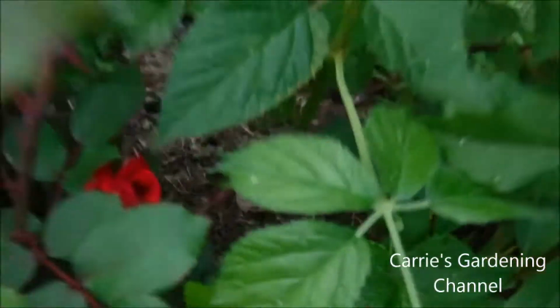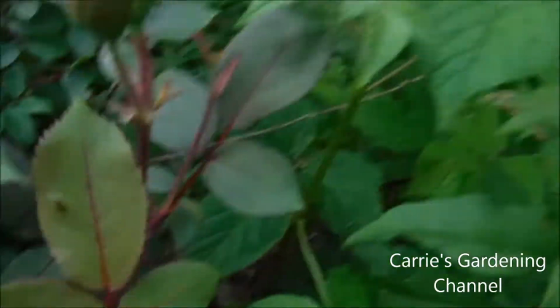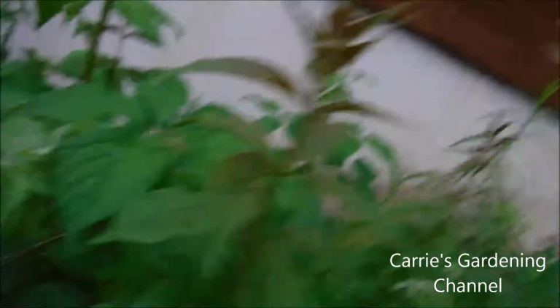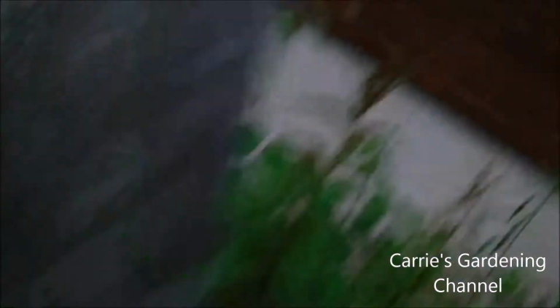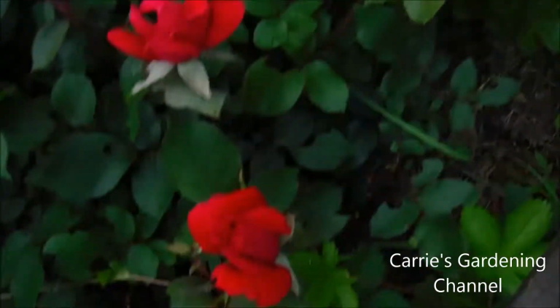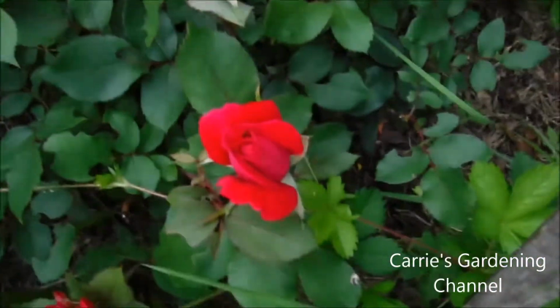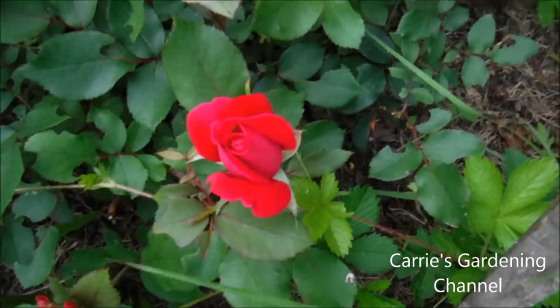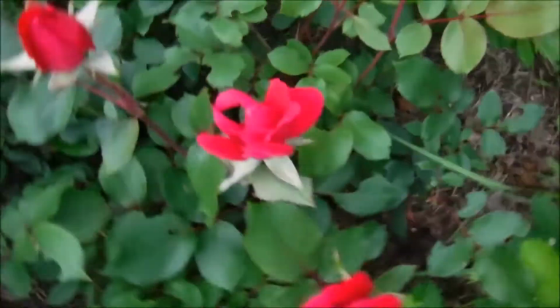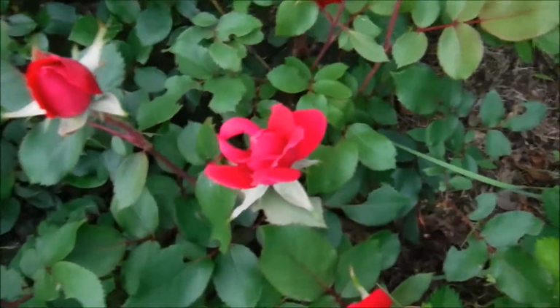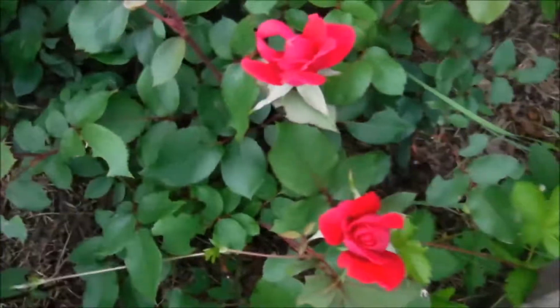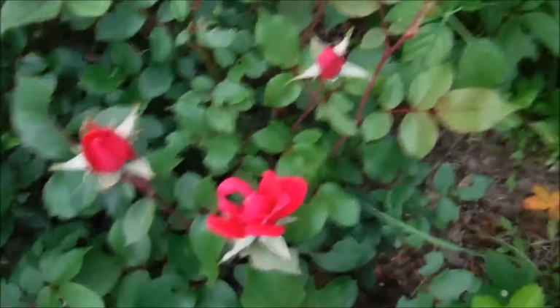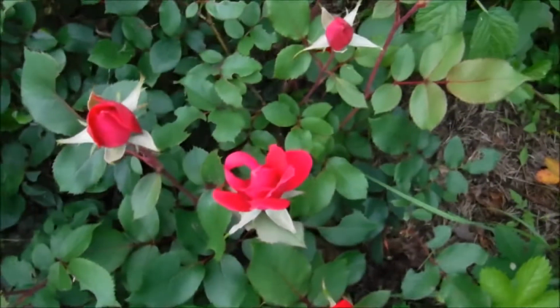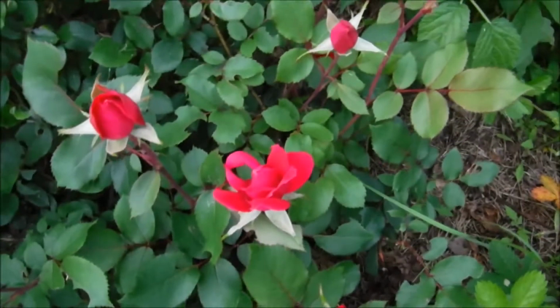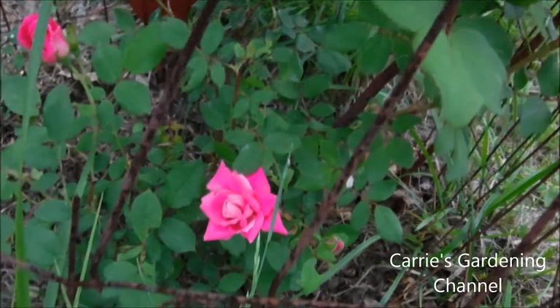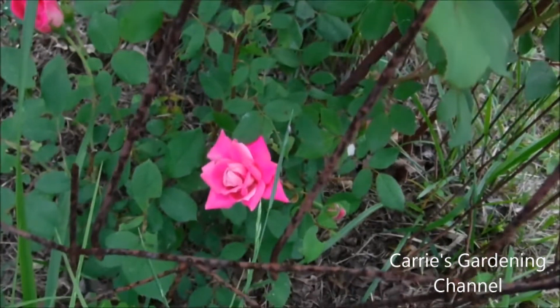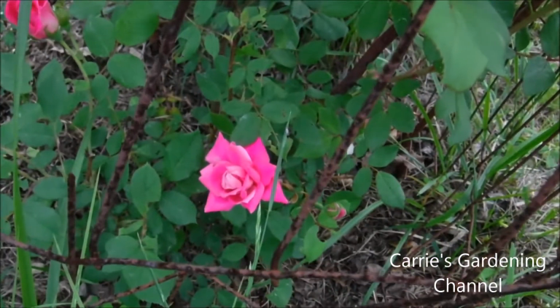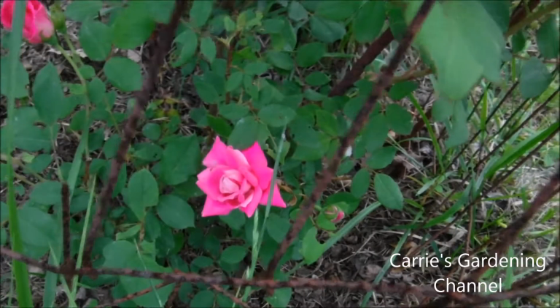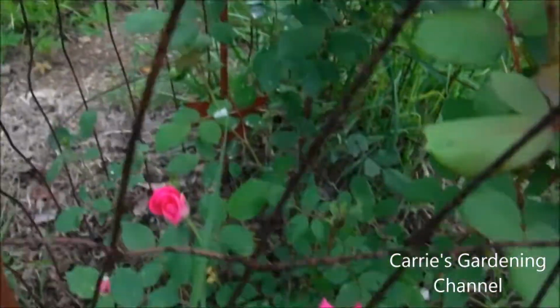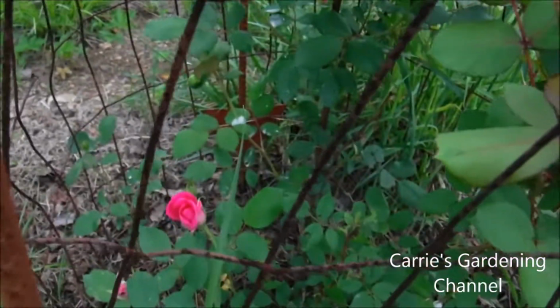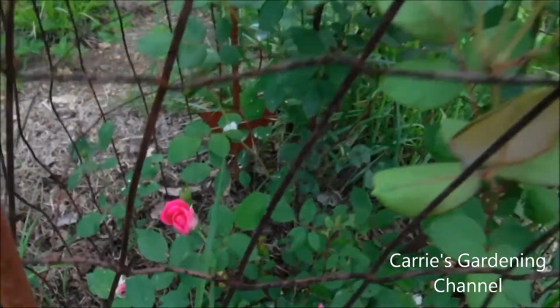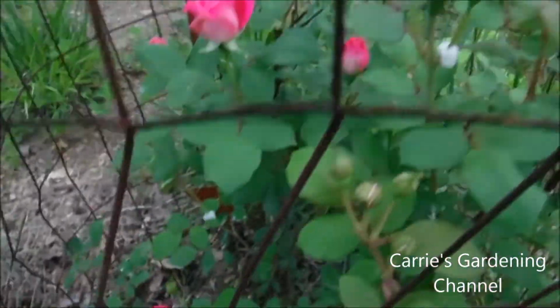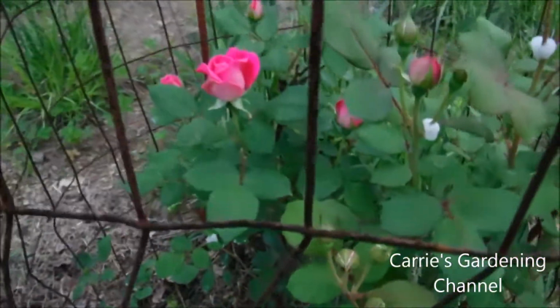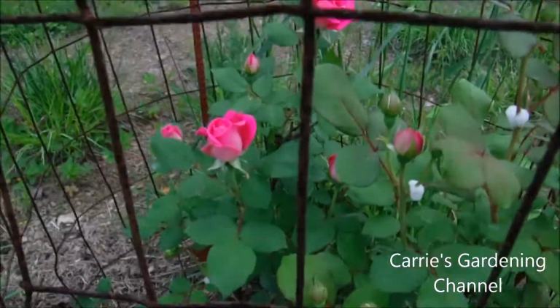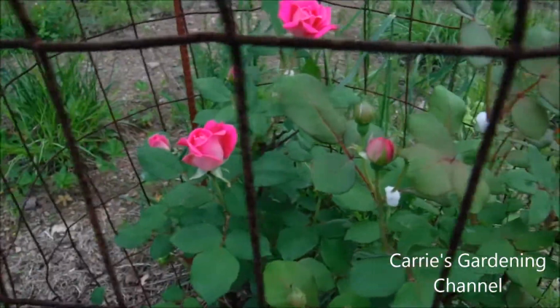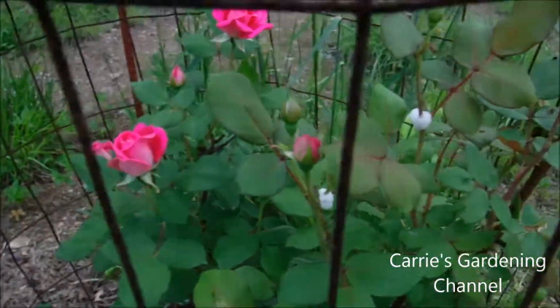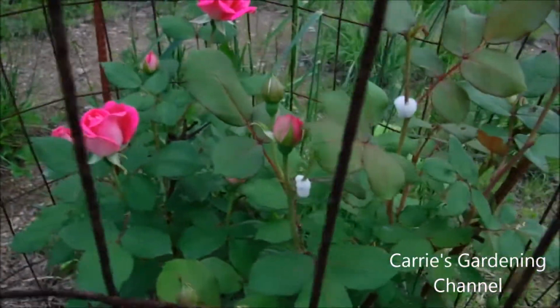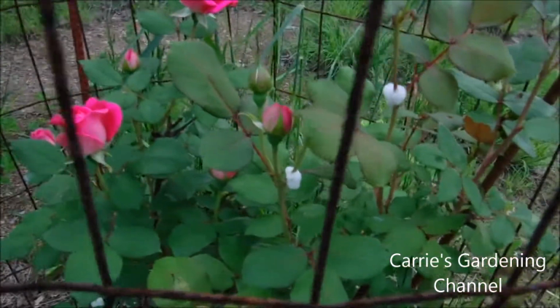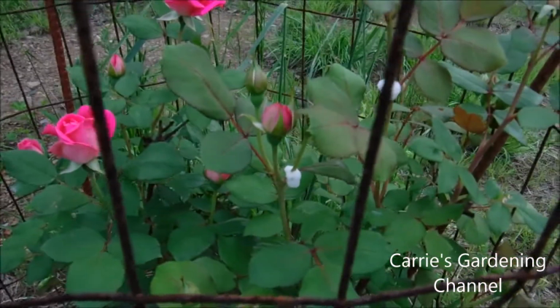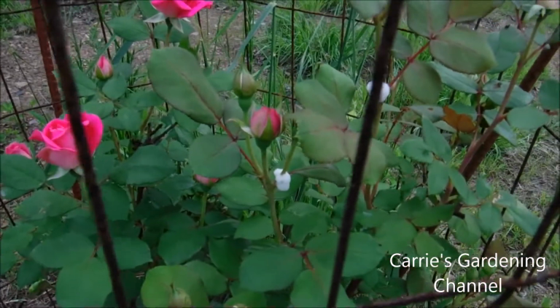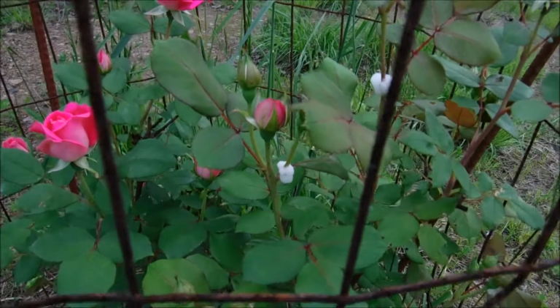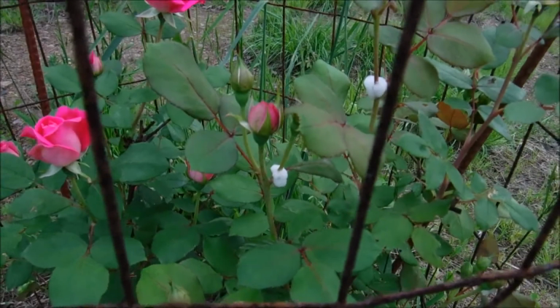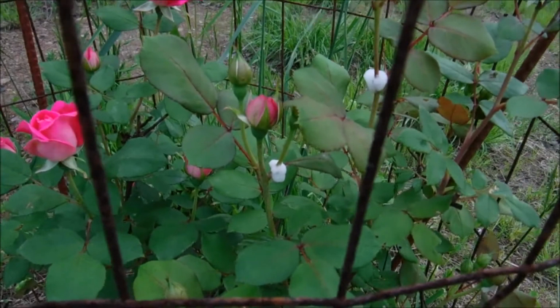And I'll show you my pink double knockout rose. This is my pink double knockout rose. Now that white that you see on there — there are spitterbug larvae.